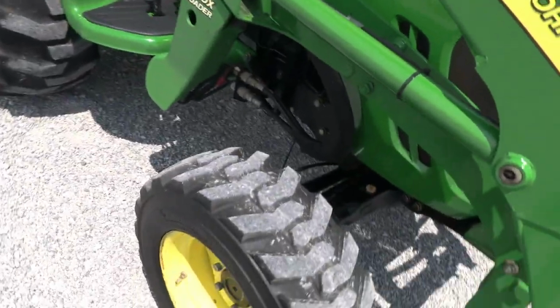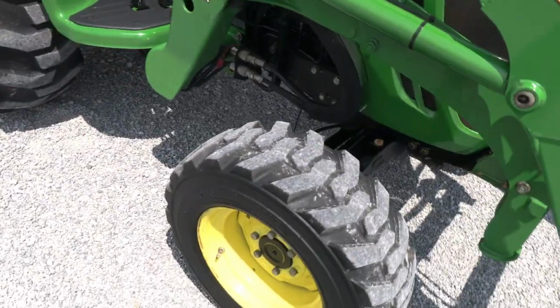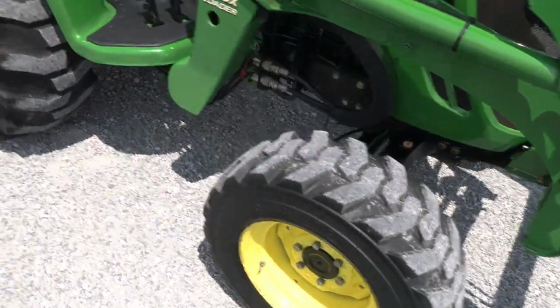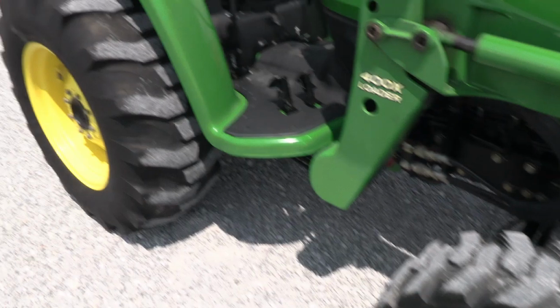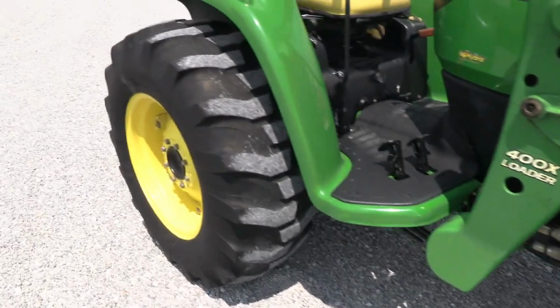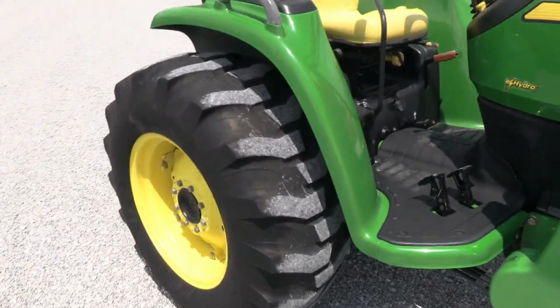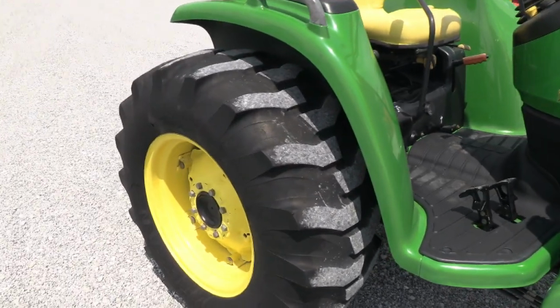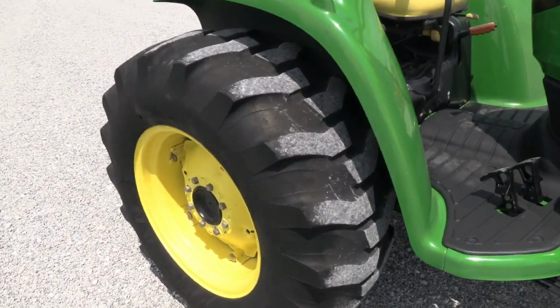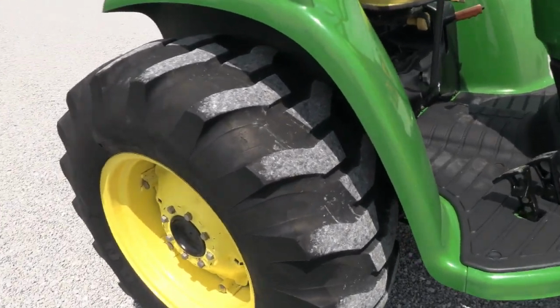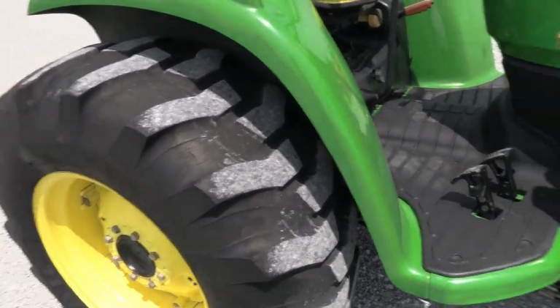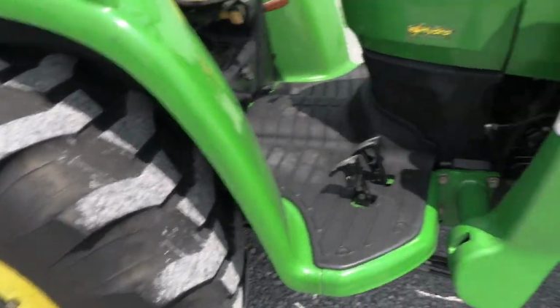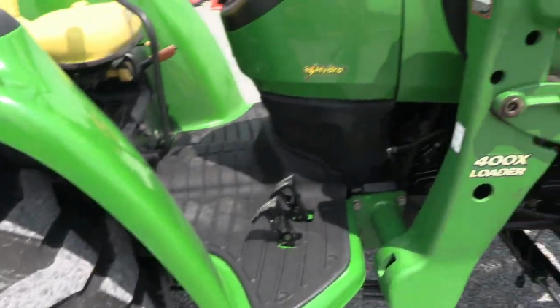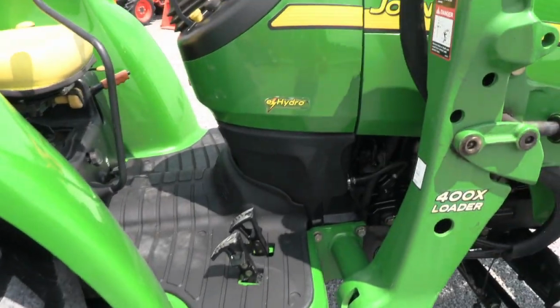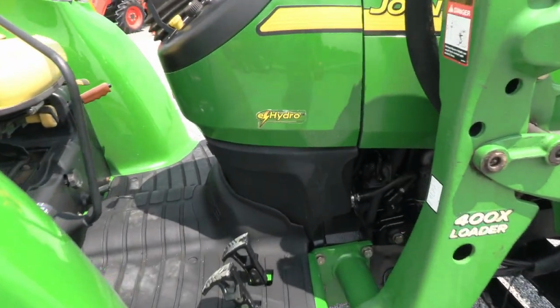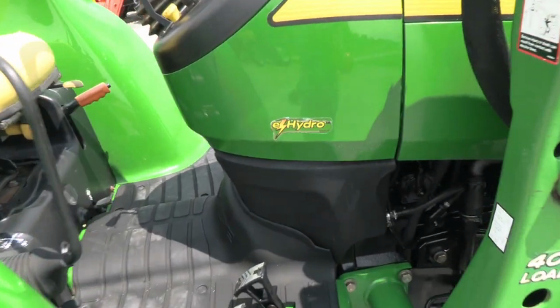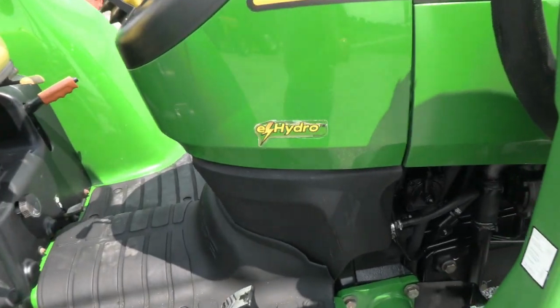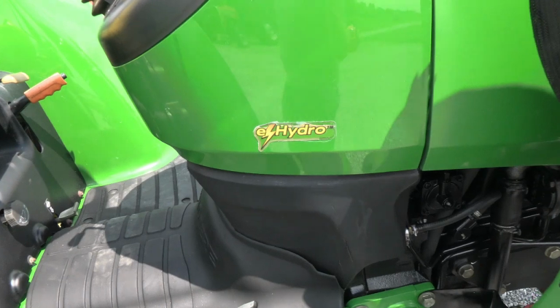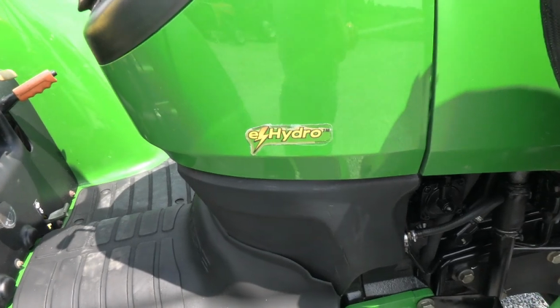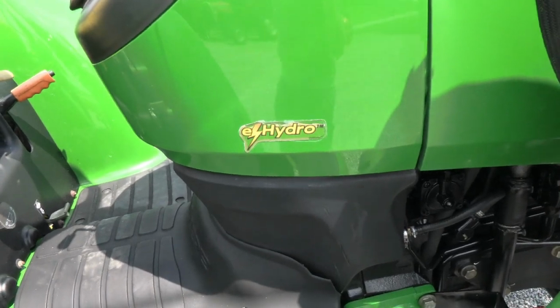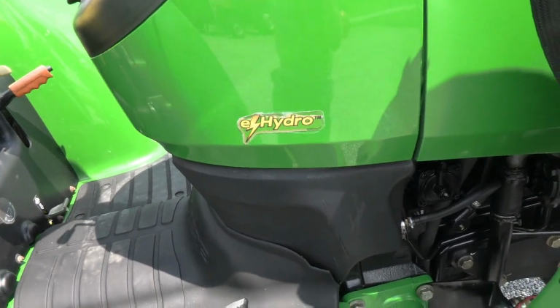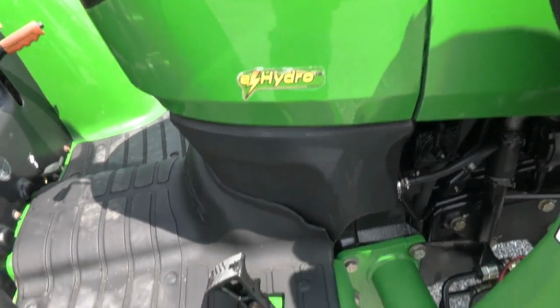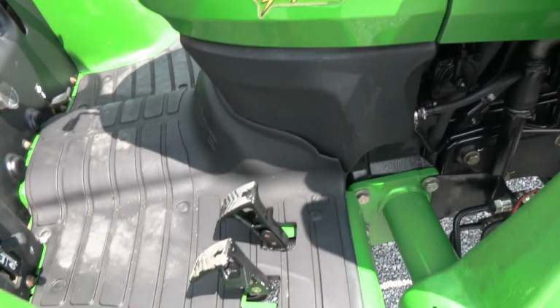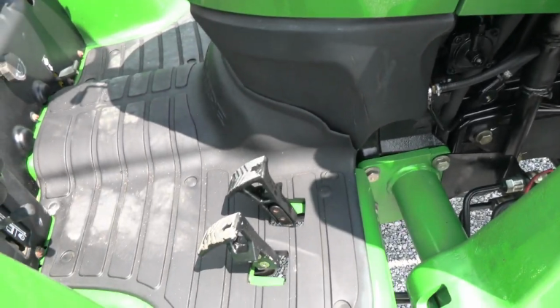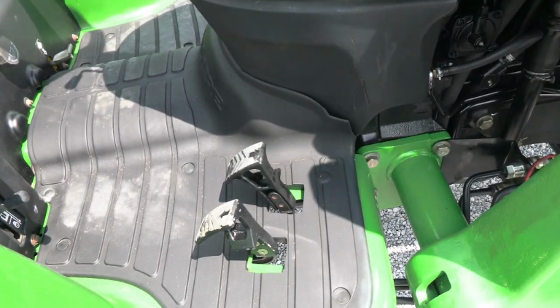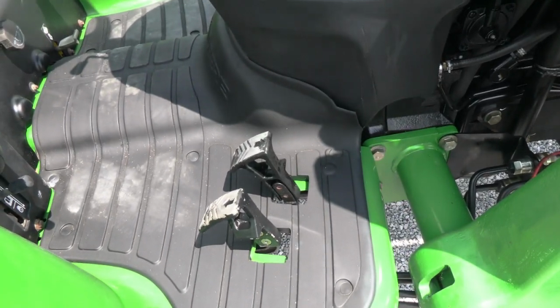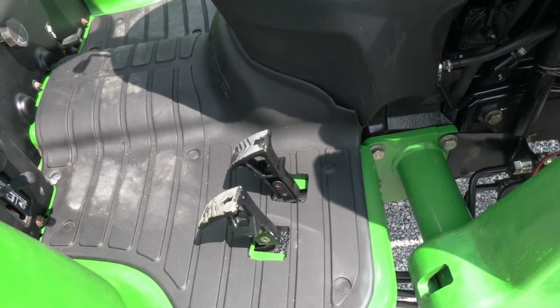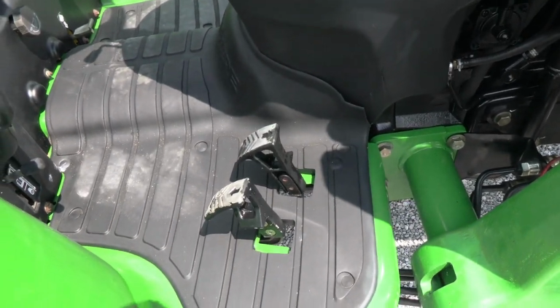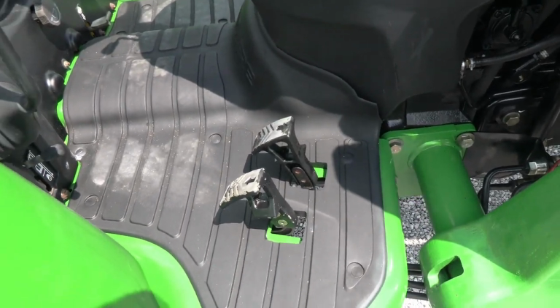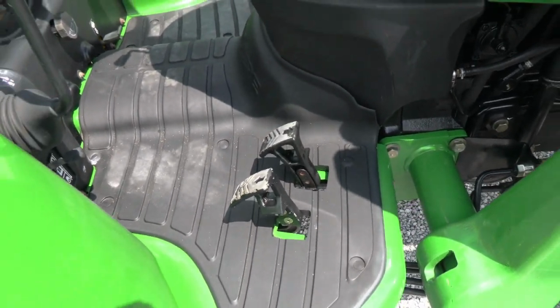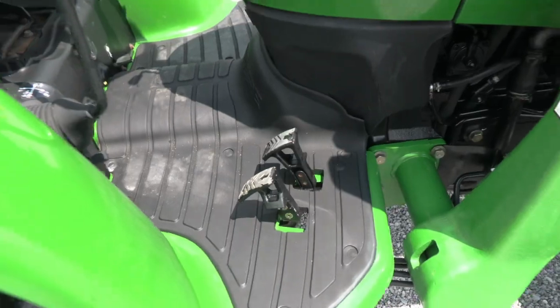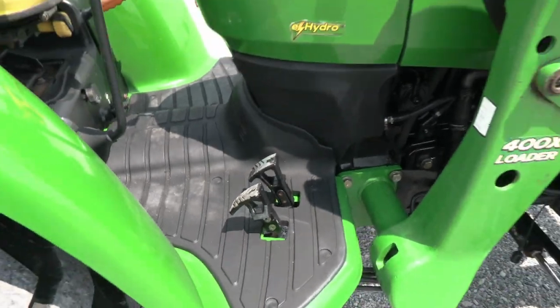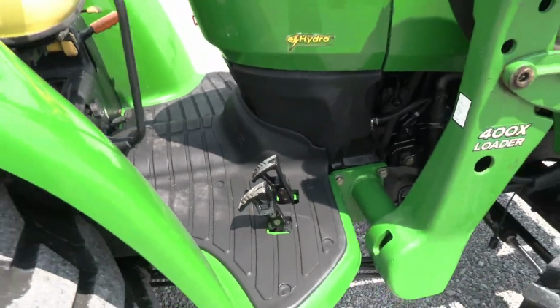Front tires are in nice shape, rear tires also in nice shape. It has the e-hydro transmission, which consists of three ranges and four reverse pedals for your hydrostat controls.